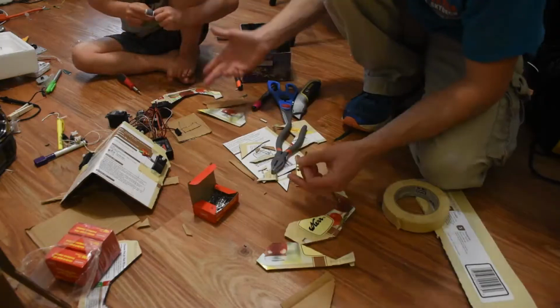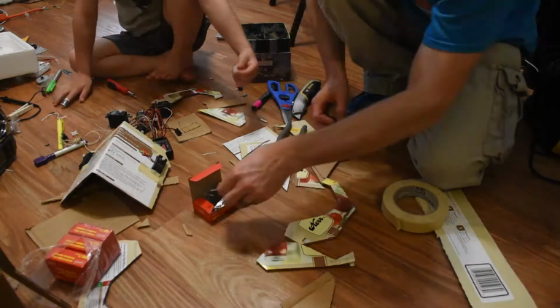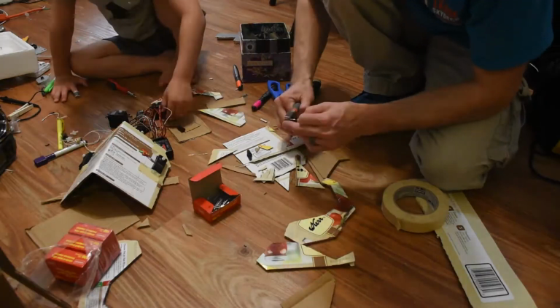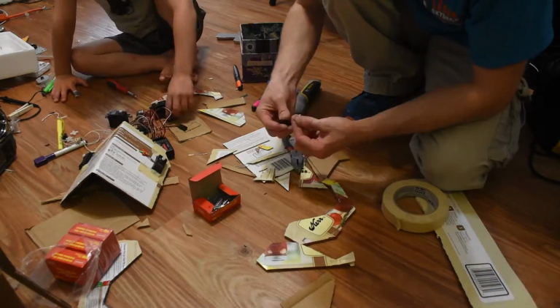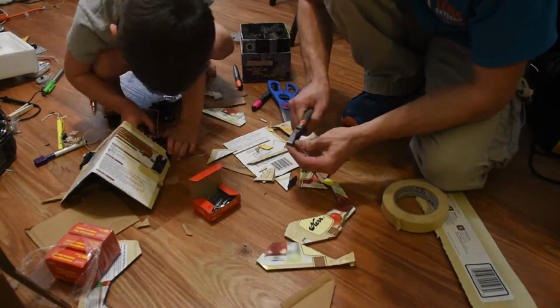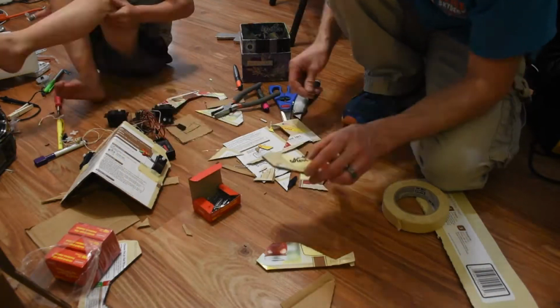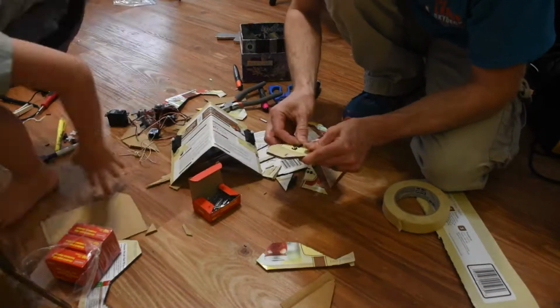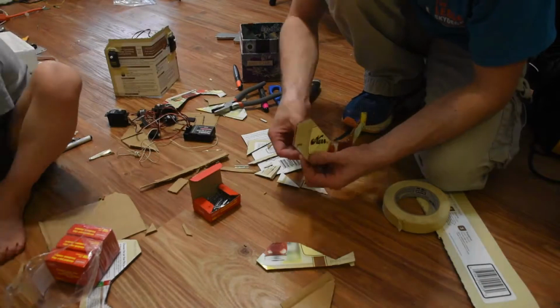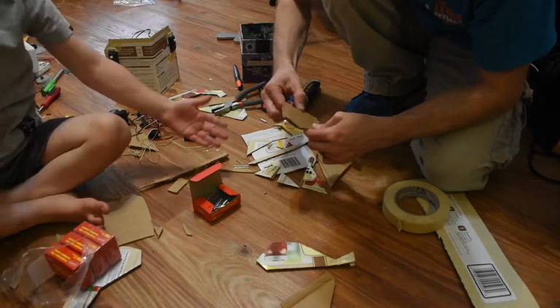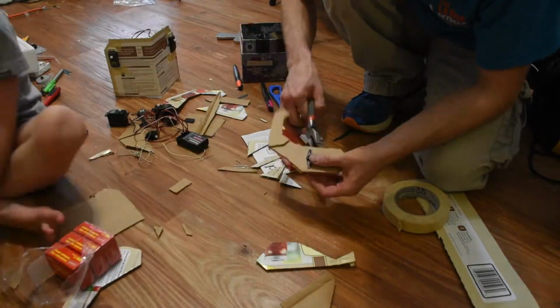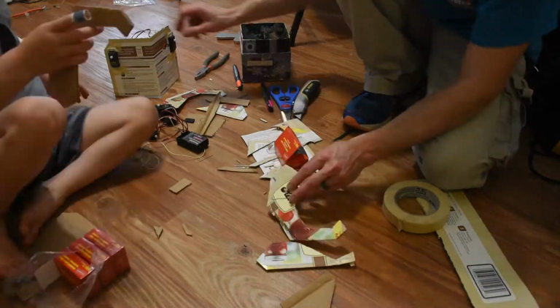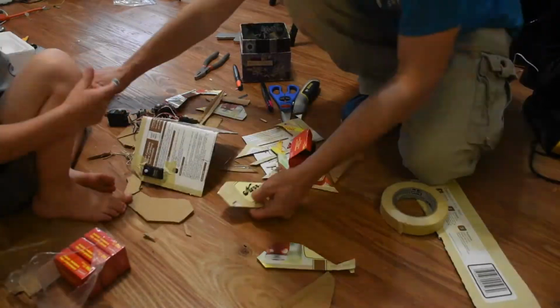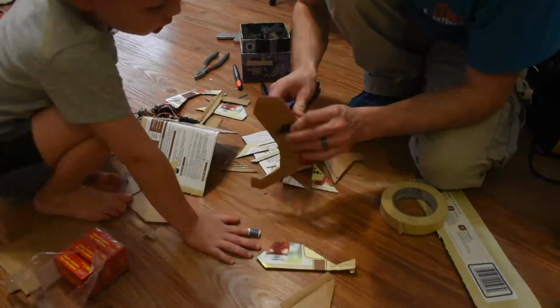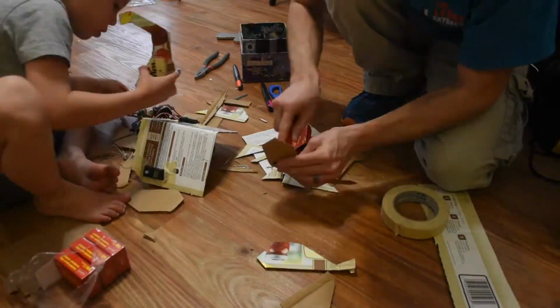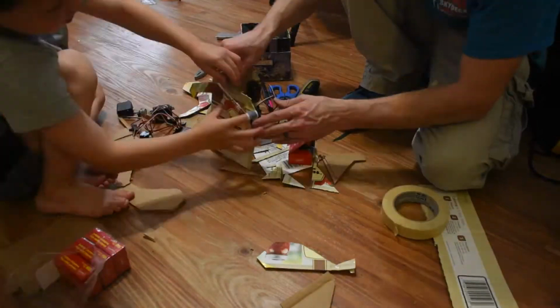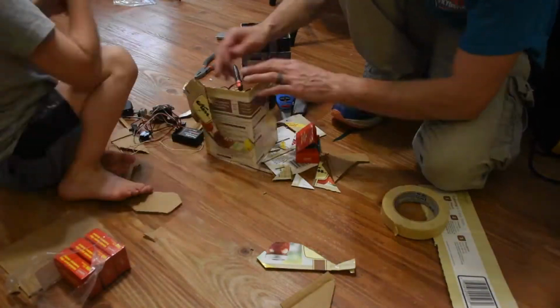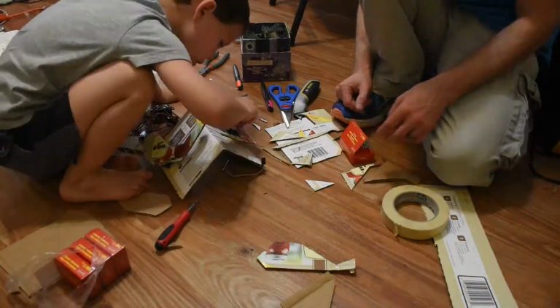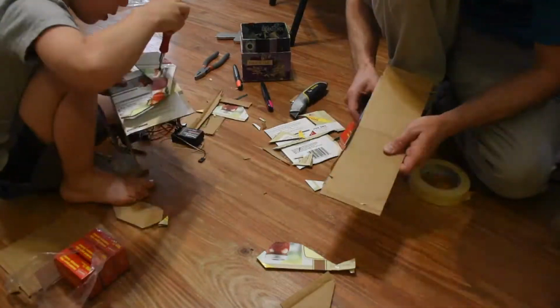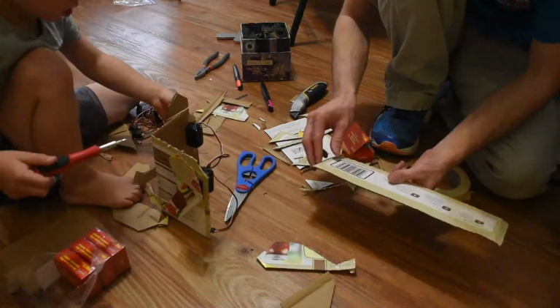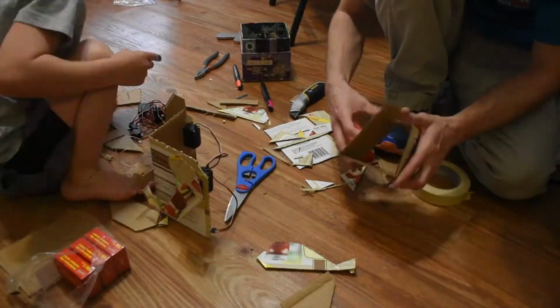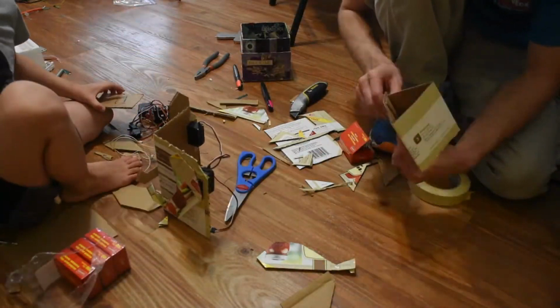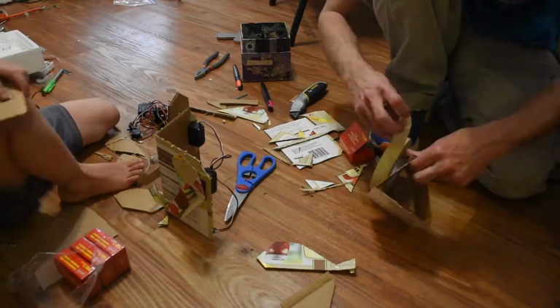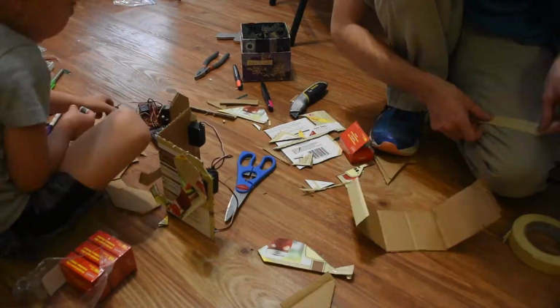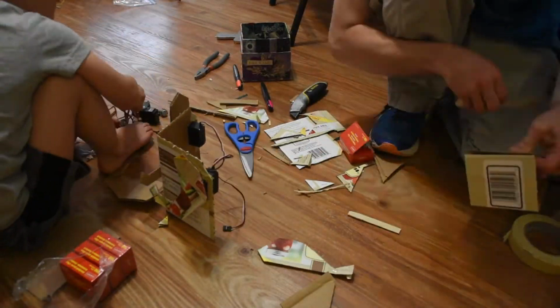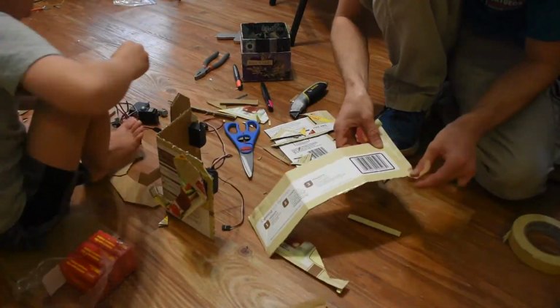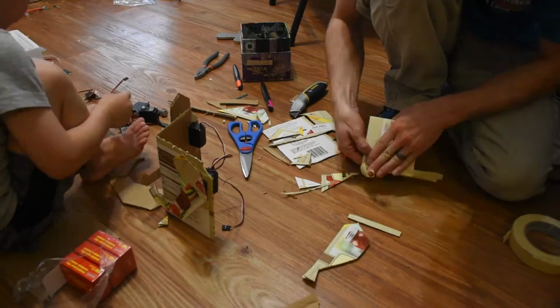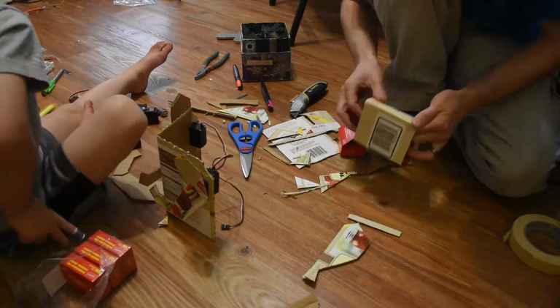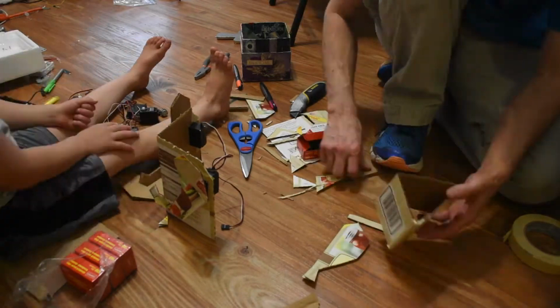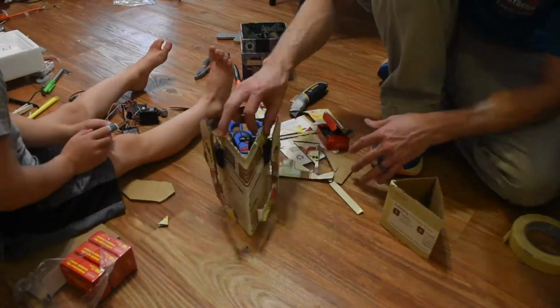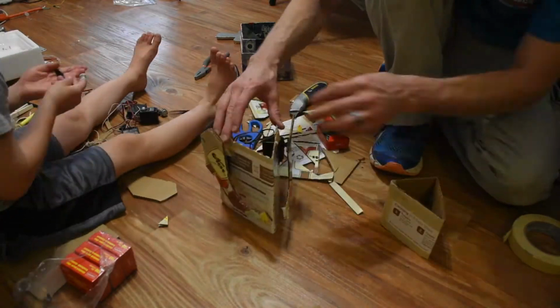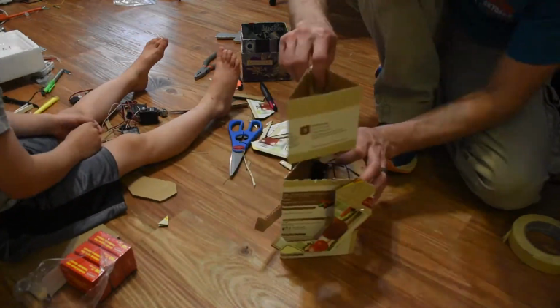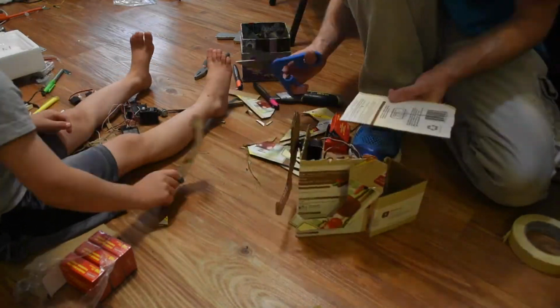I cut holes in the shoulders to mount the arm servos. Alex drew two arm shapes and then I cut them out. They were fastened to the servo horns with paper clips.